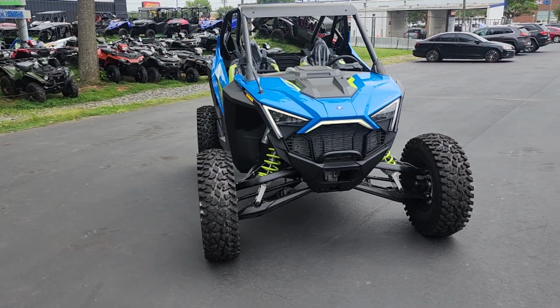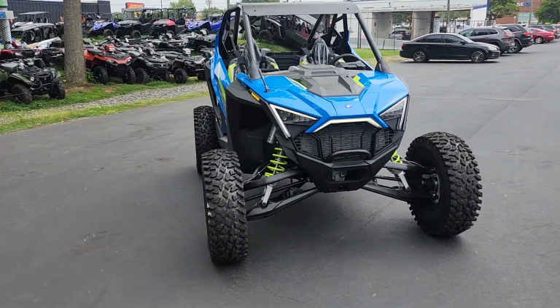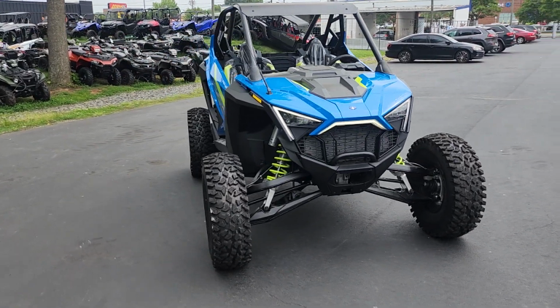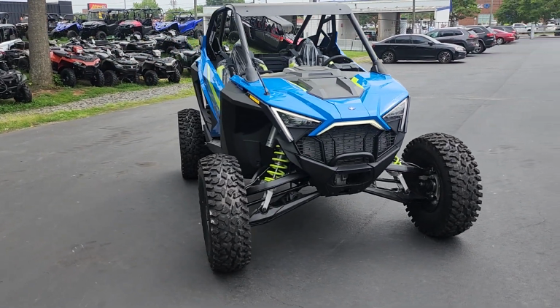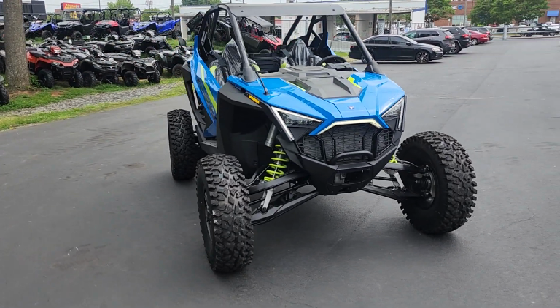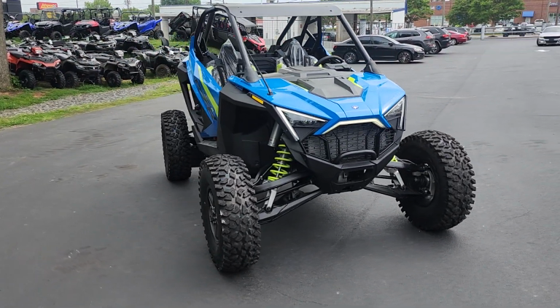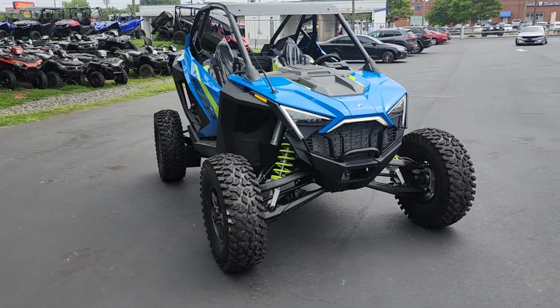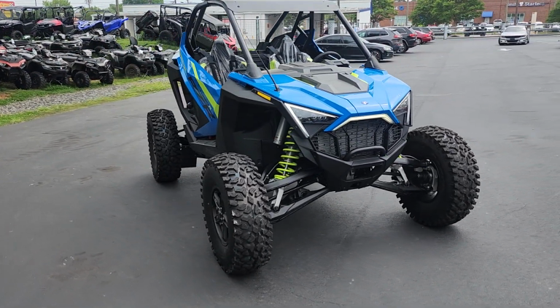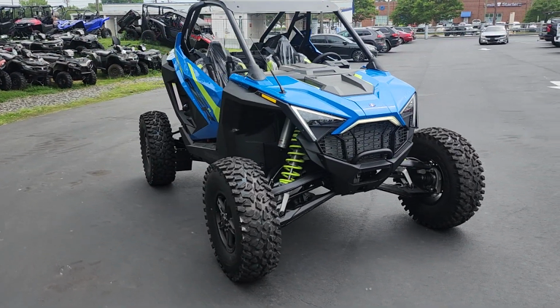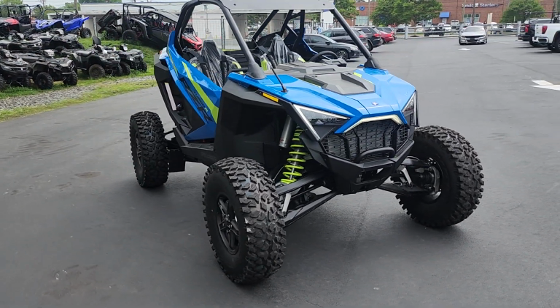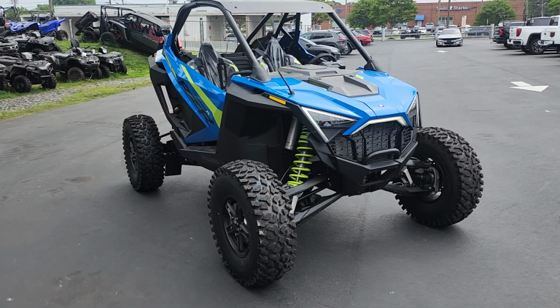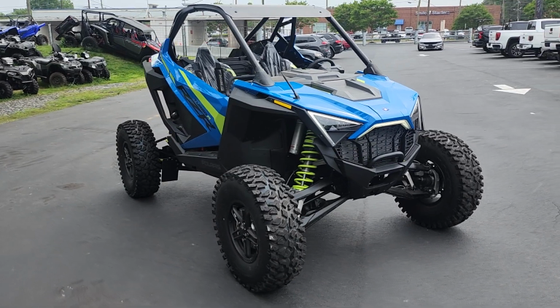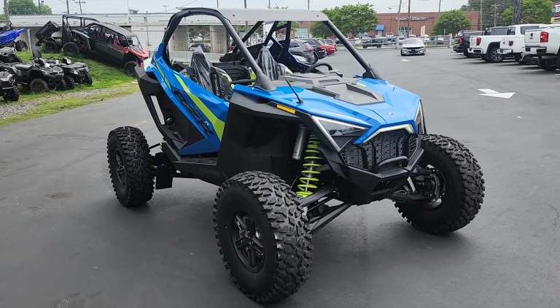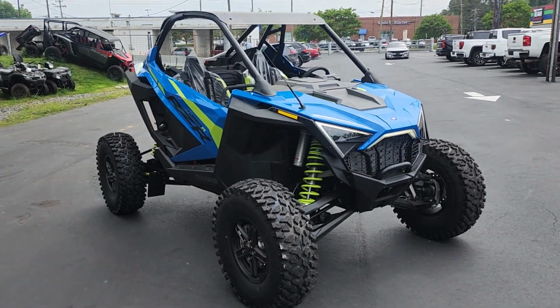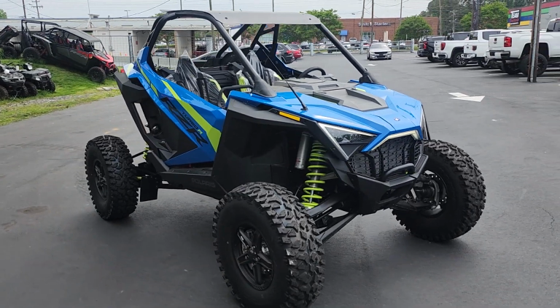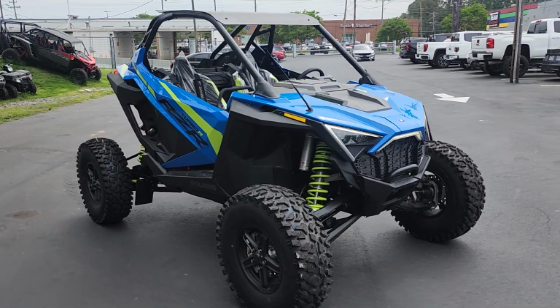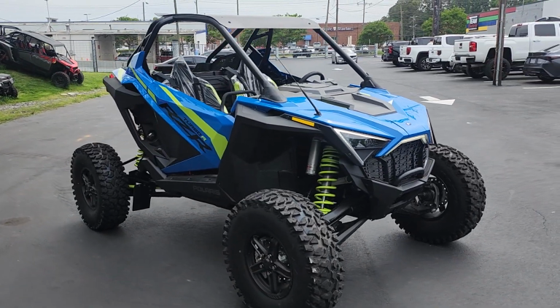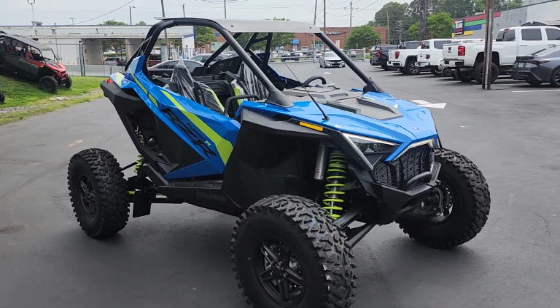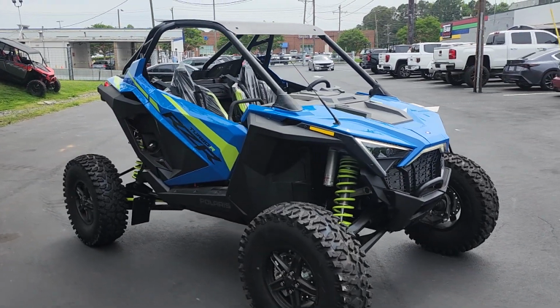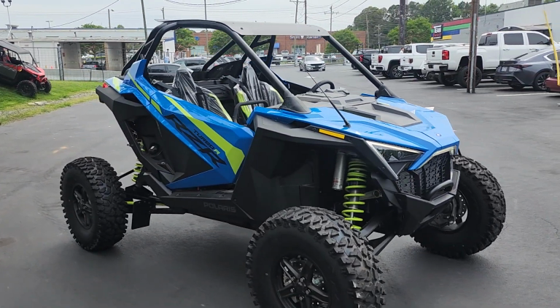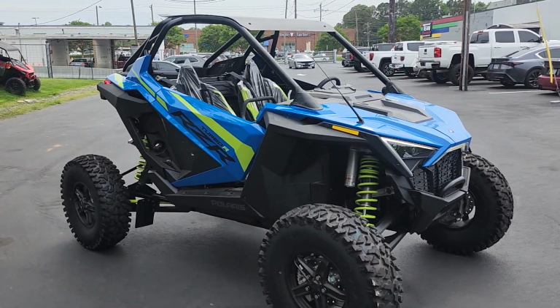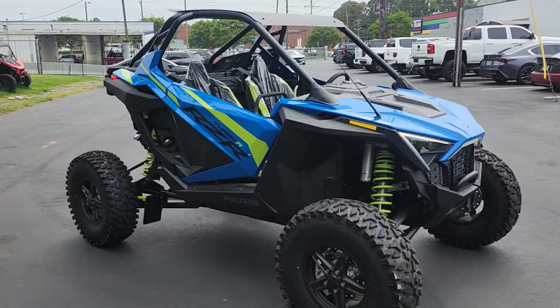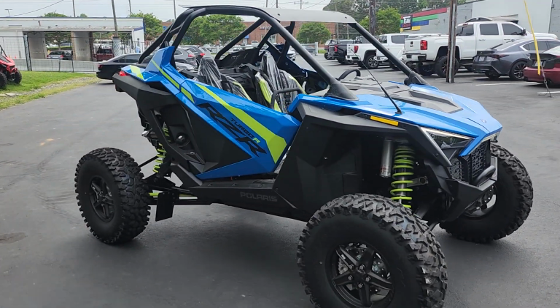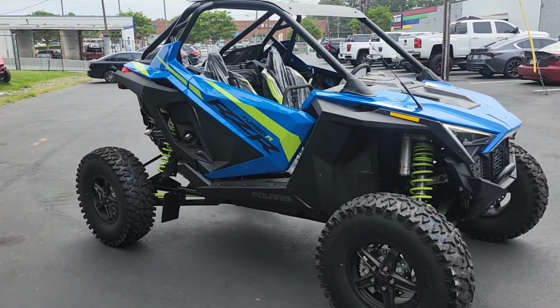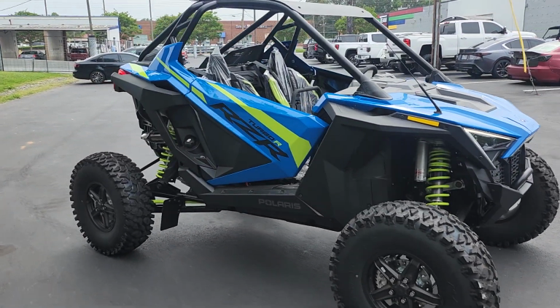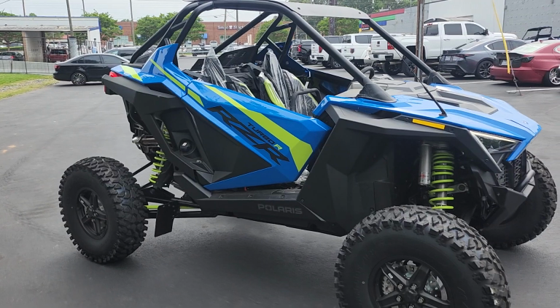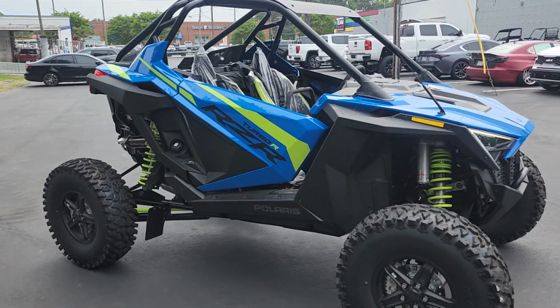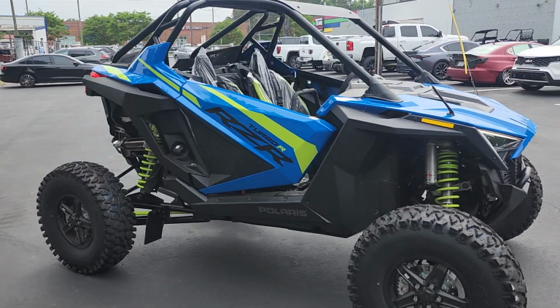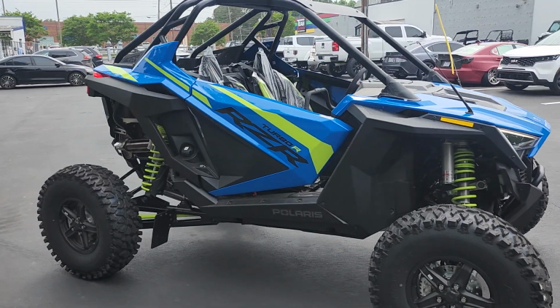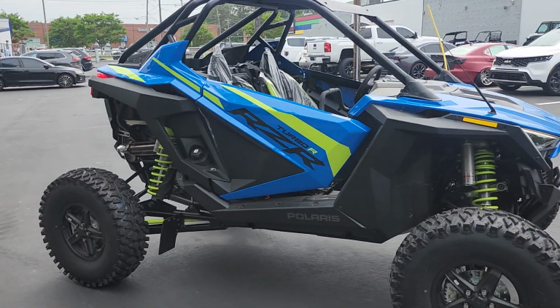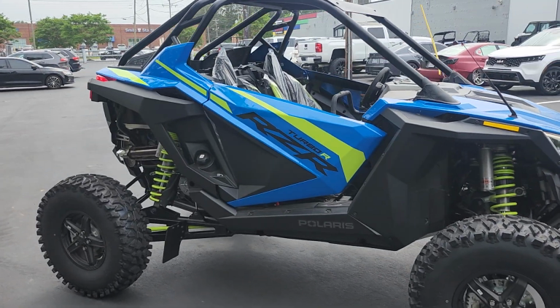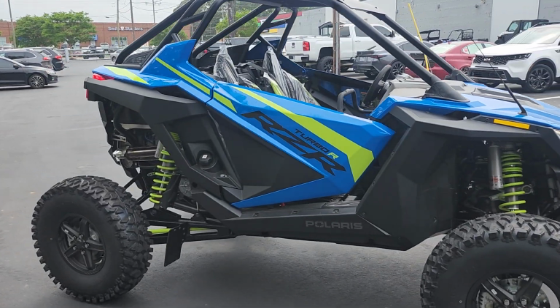The RZR Turbo R sets the bar for performance. It's incredibly responsive, remarkably agile, and ruggedly strong, says Polaris. The specs are, you're looking at an automatic electronic fuel injection,